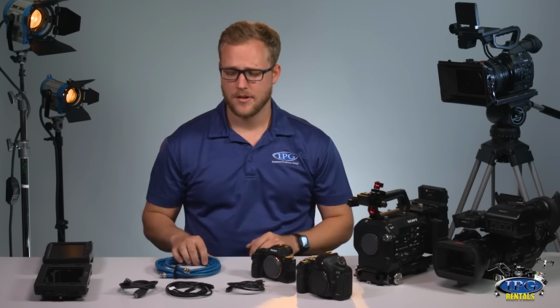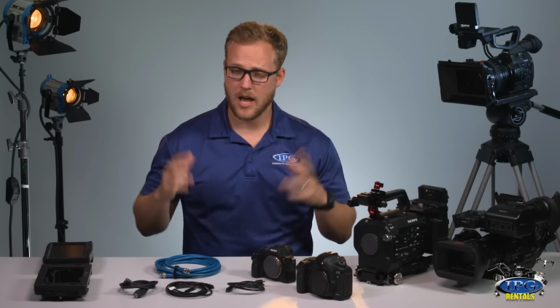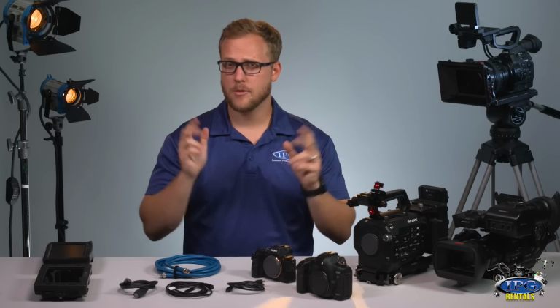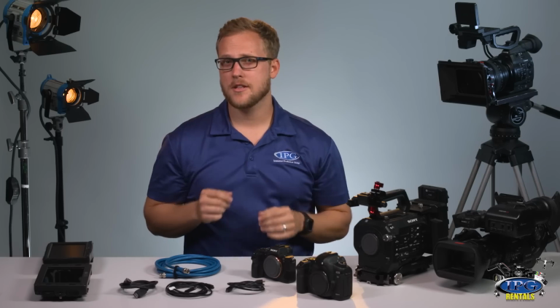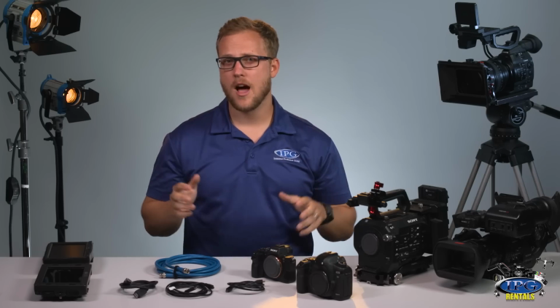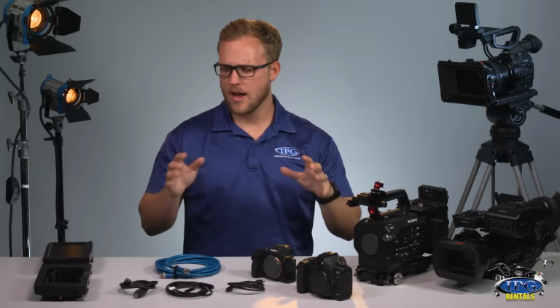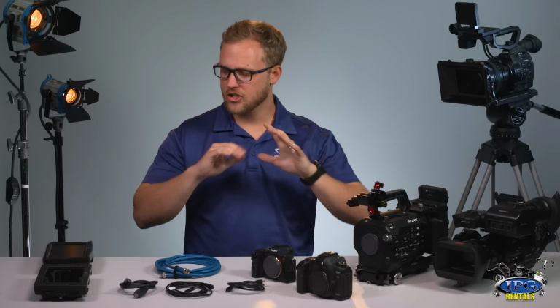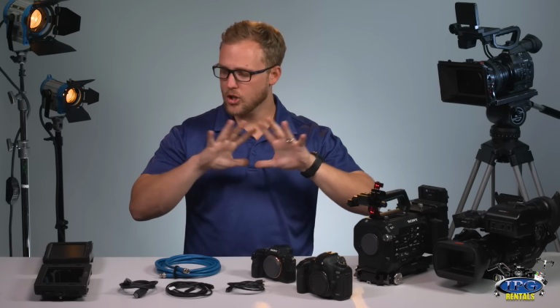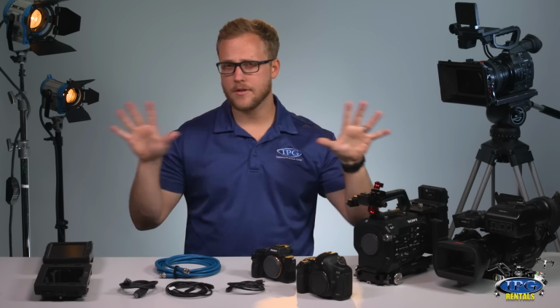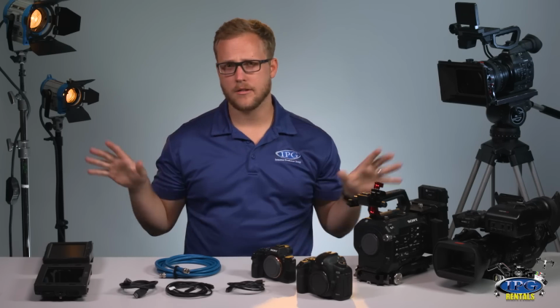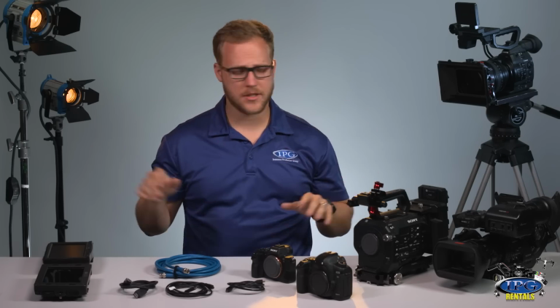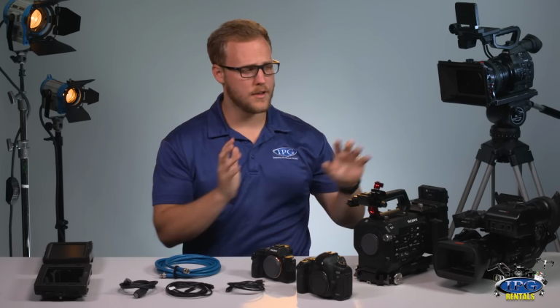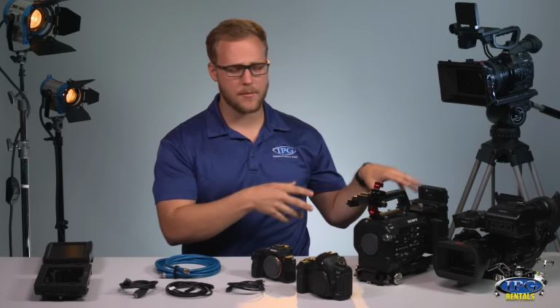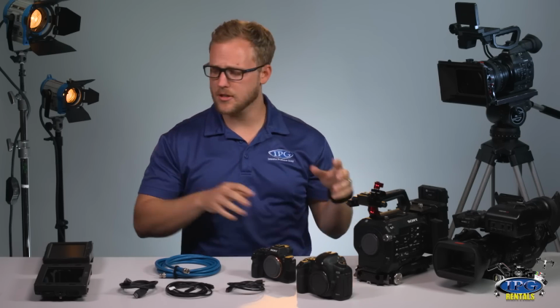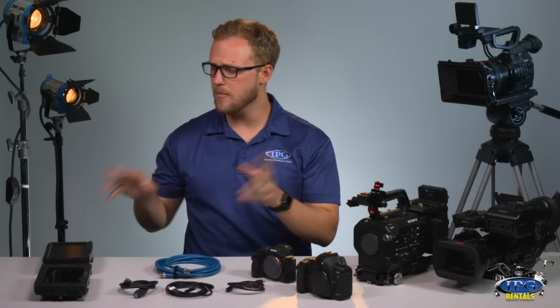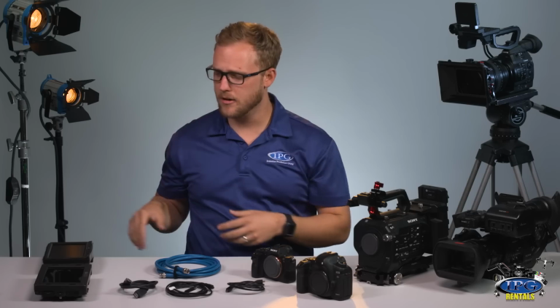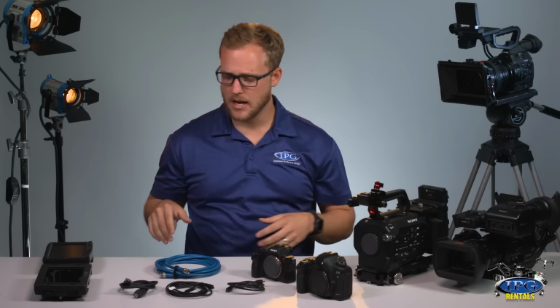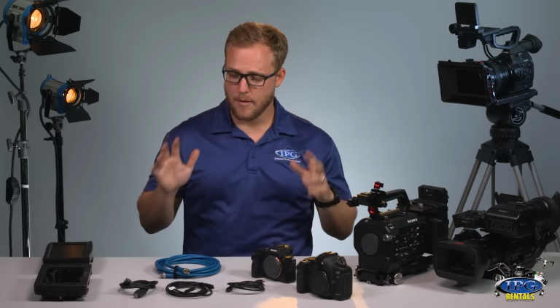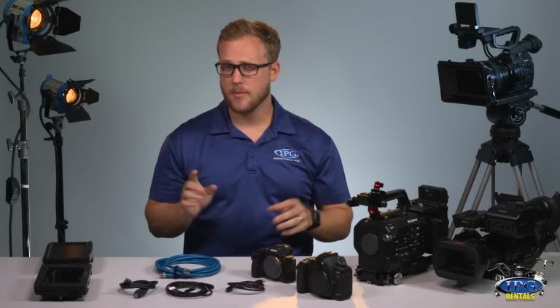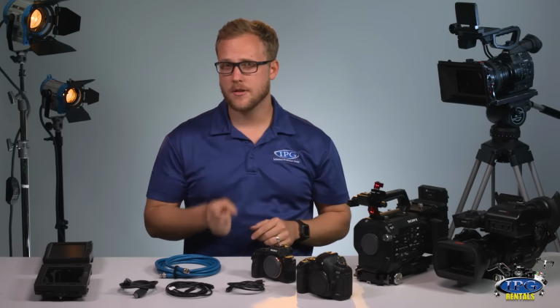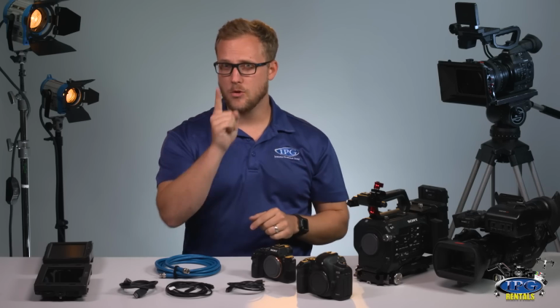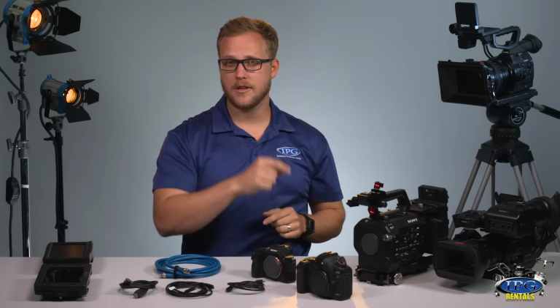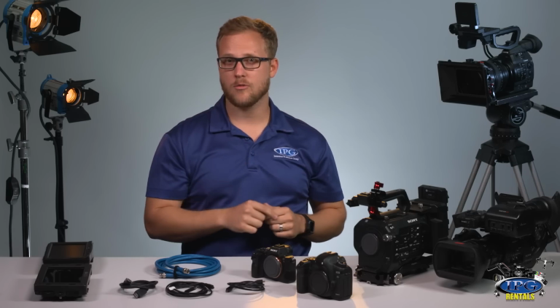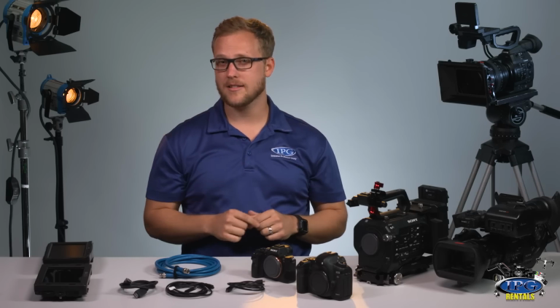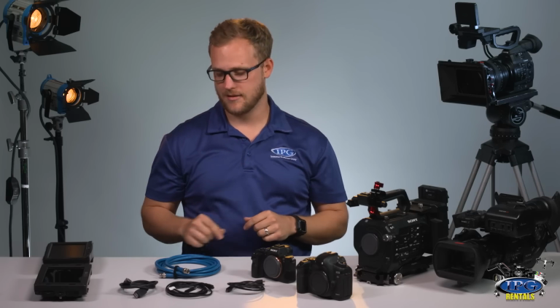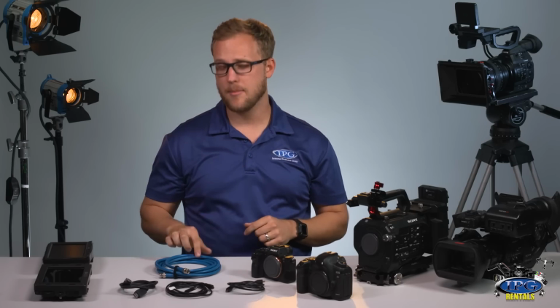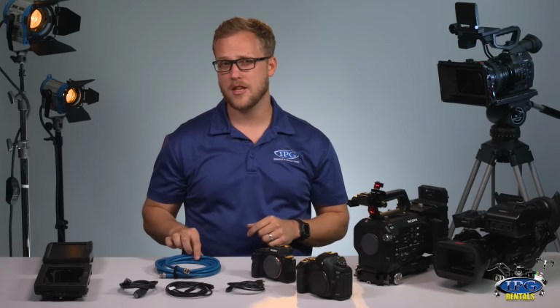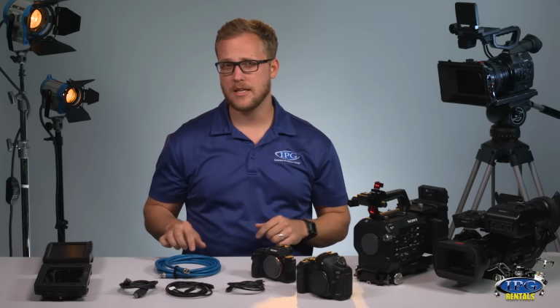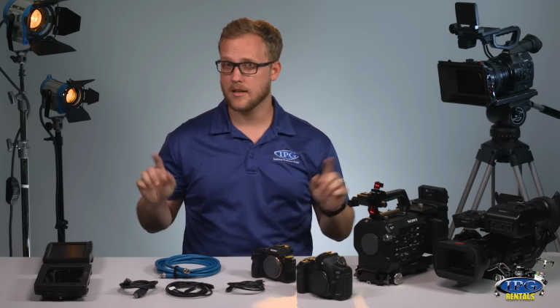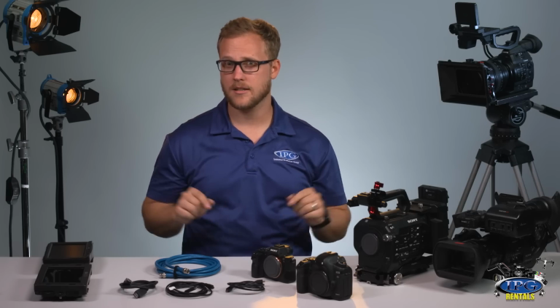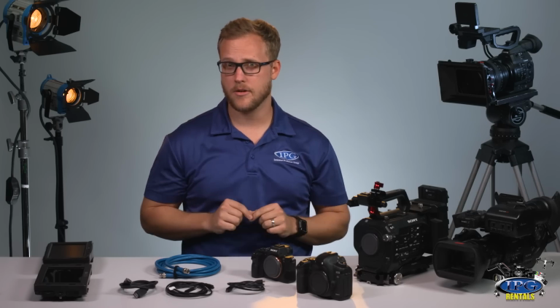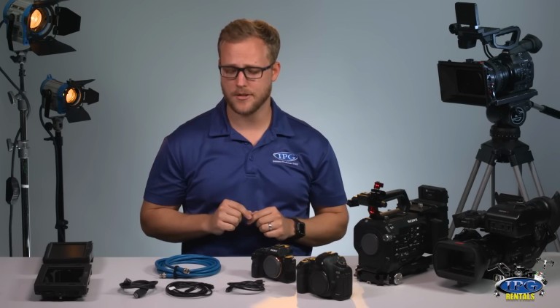At IPGRentals.com we have a slew of gear — a slew of cameras, a slew of monitors — and we want to be sure that you have the correct cables that you need to connect and marry the two.